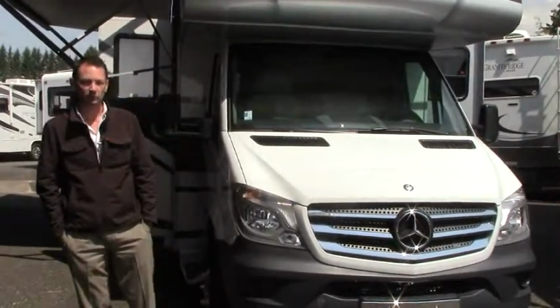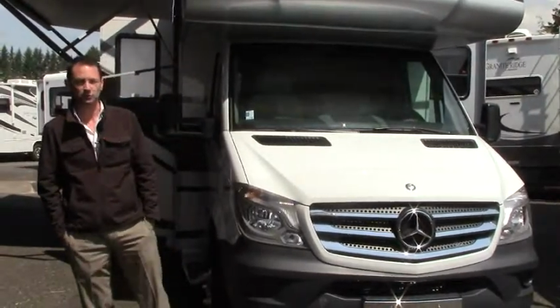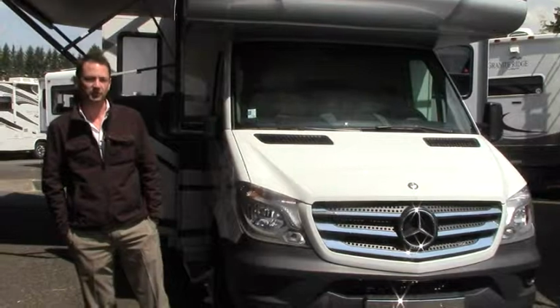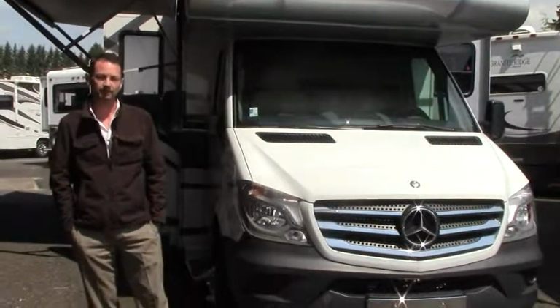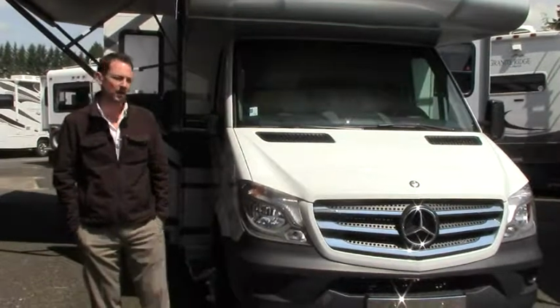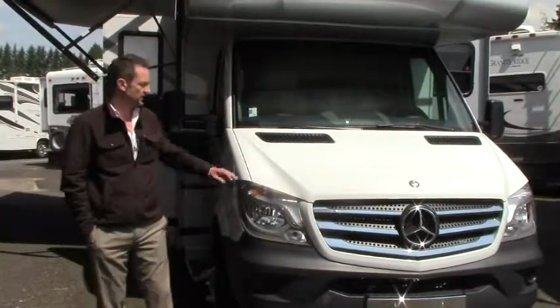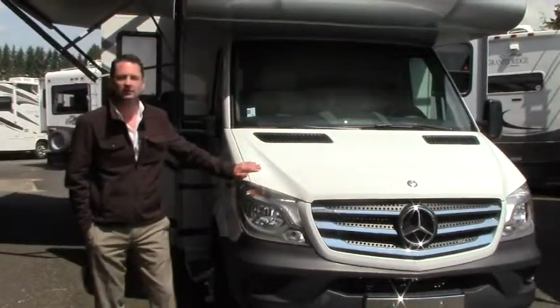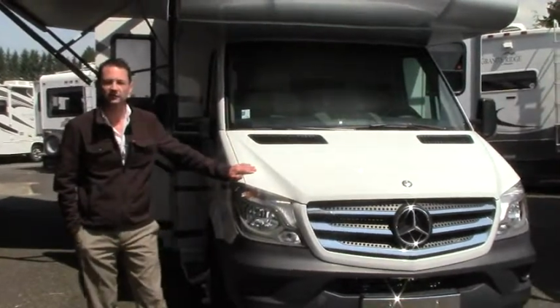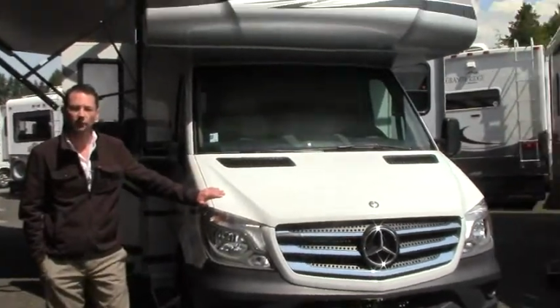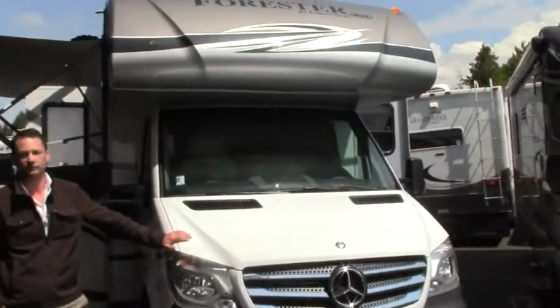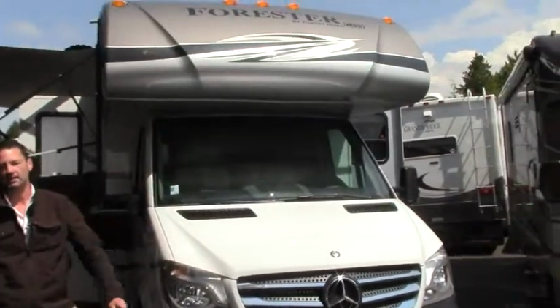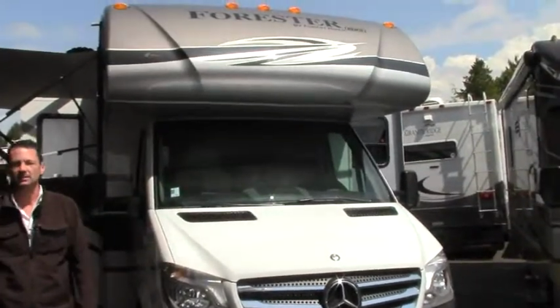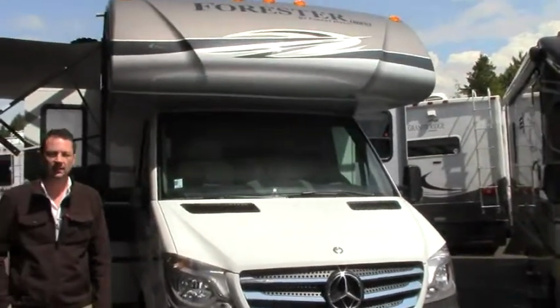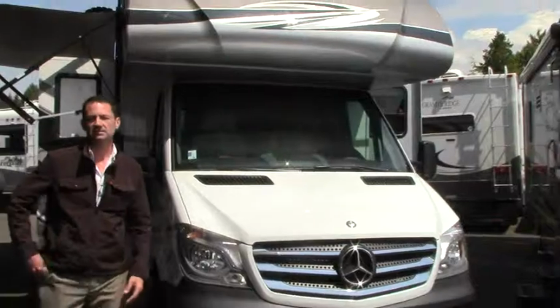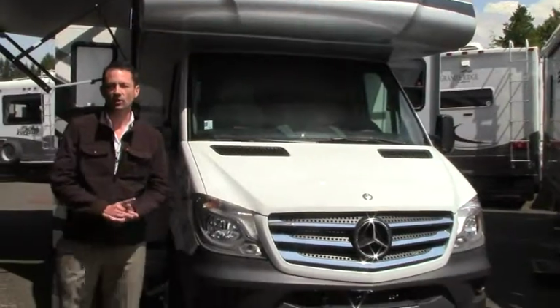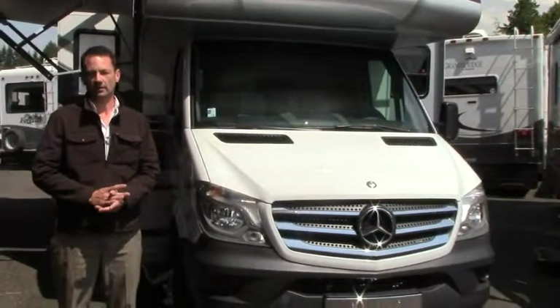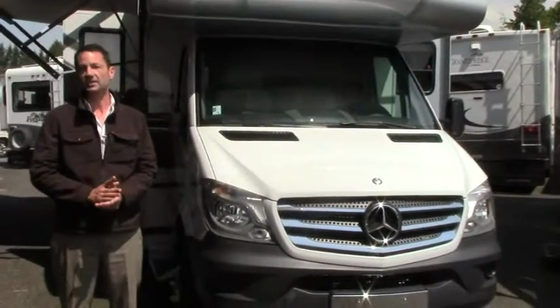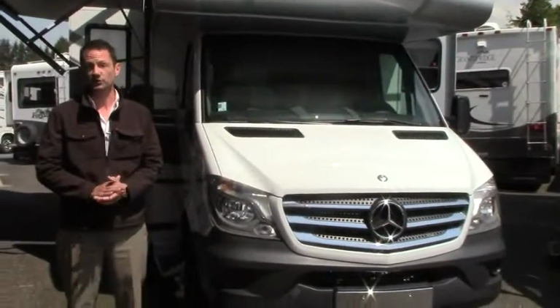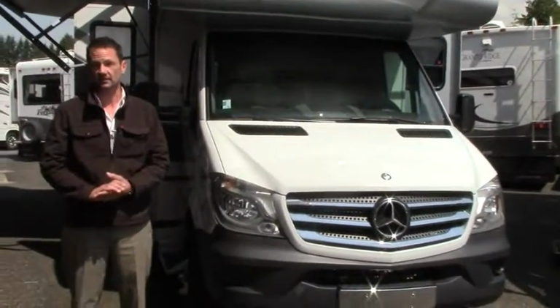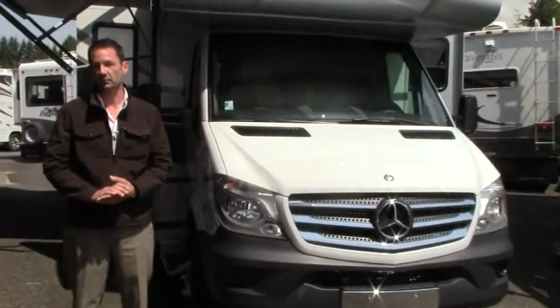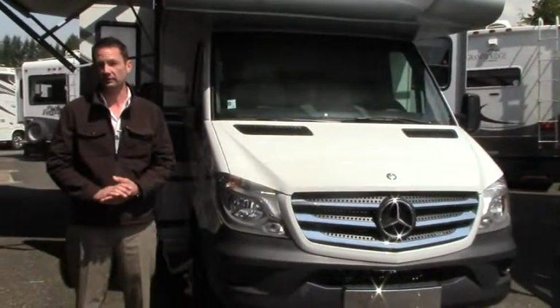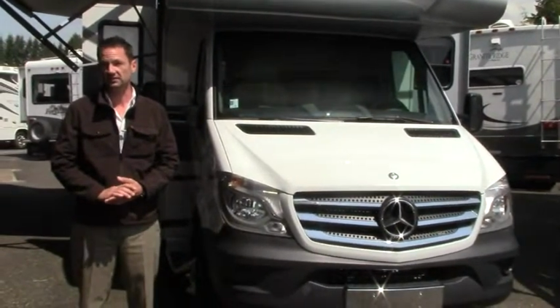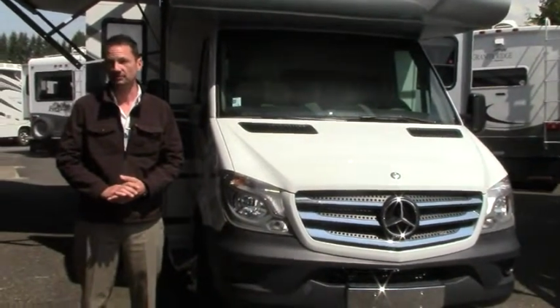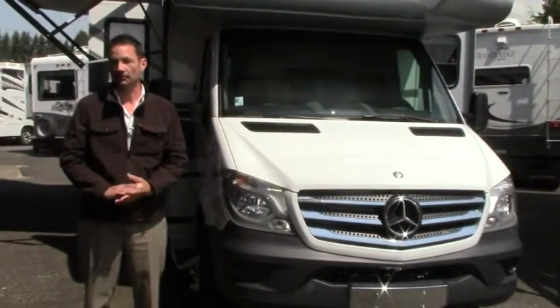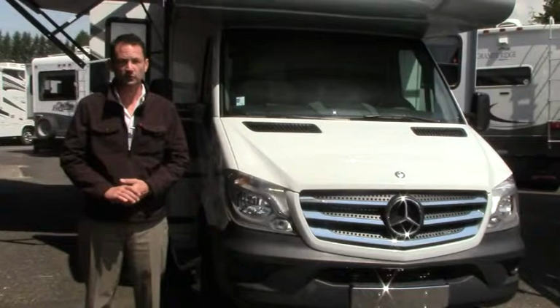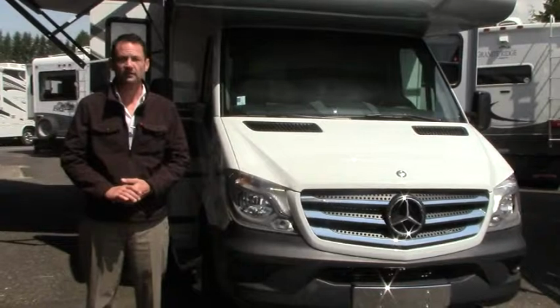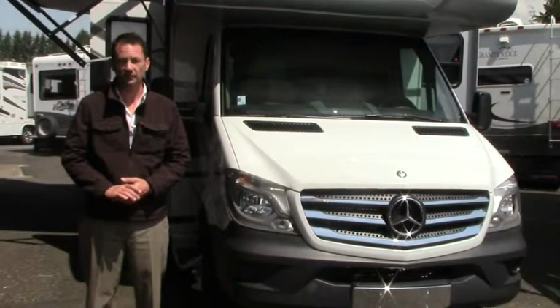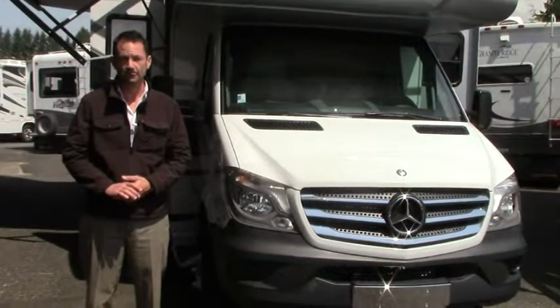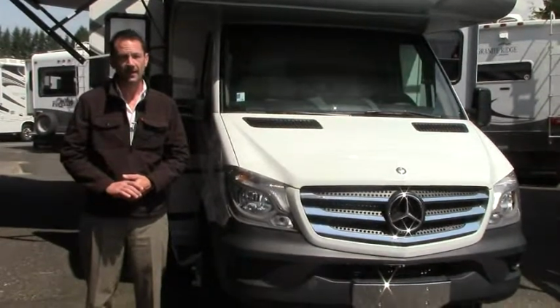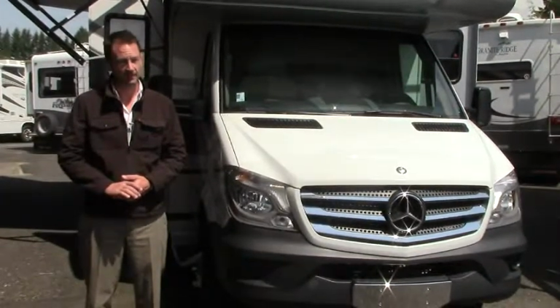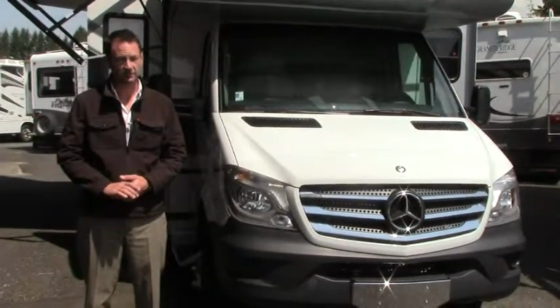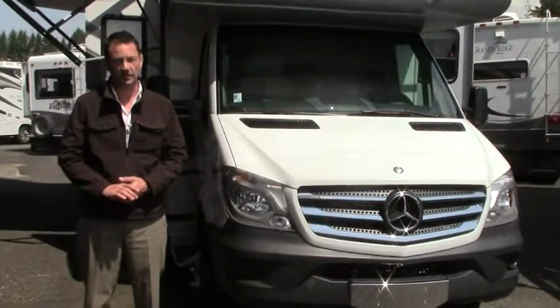I've got a real special treat to show you today. We have a 2015 Forest River MBS. It is sitting on the Mercedes Sprinter chassis. It's a three liter V6 diesel, dually rear tire configuration, and it has a lot of features inside.